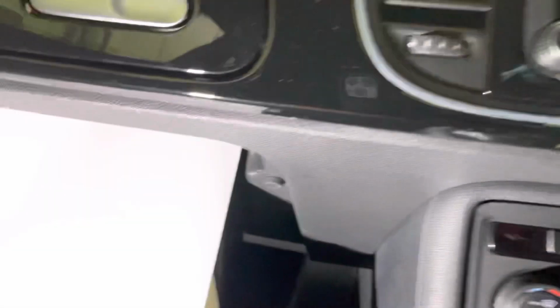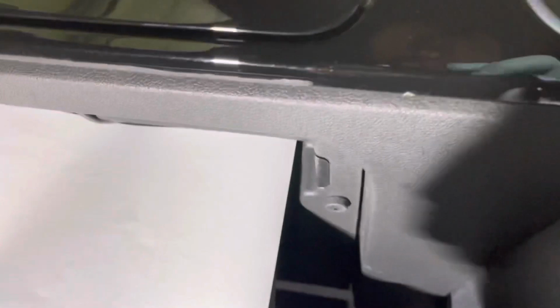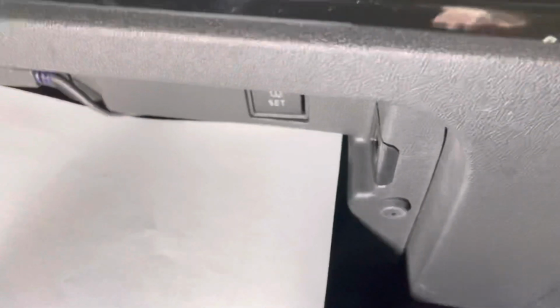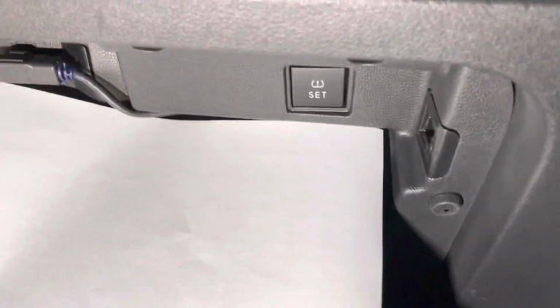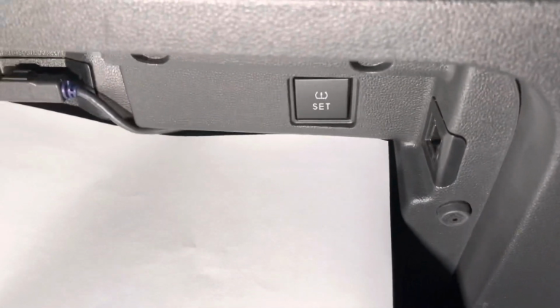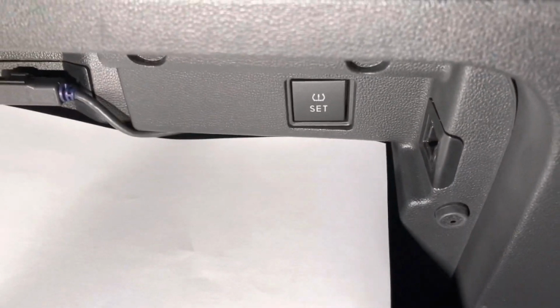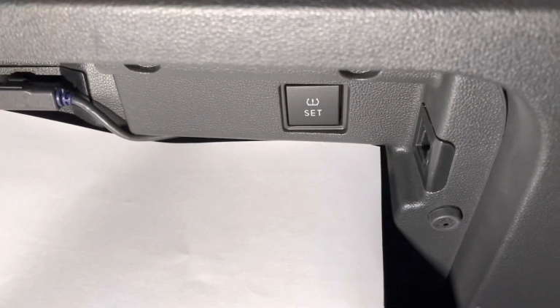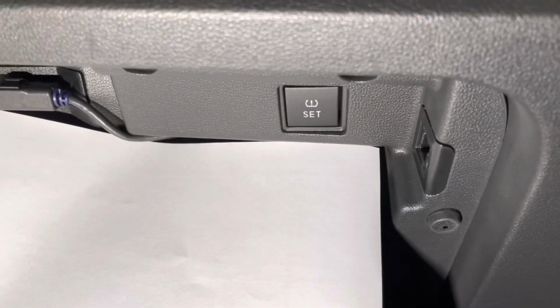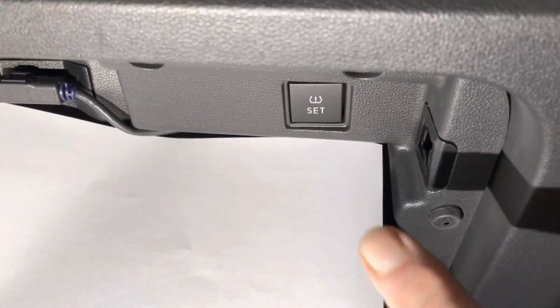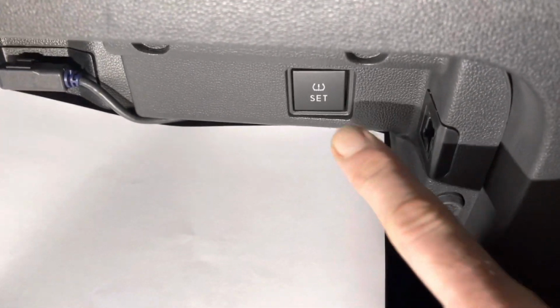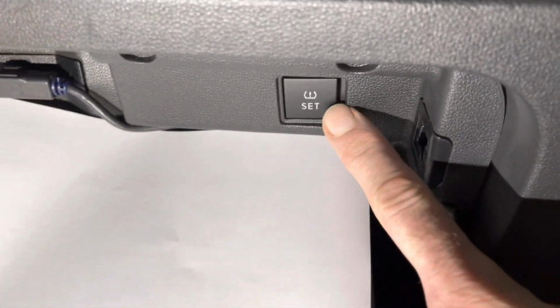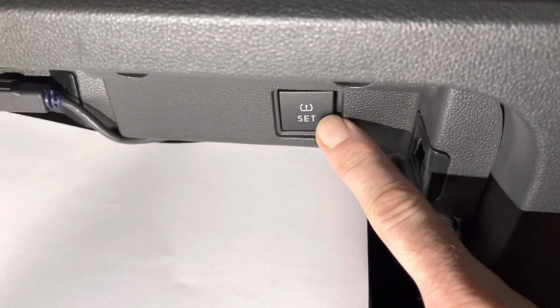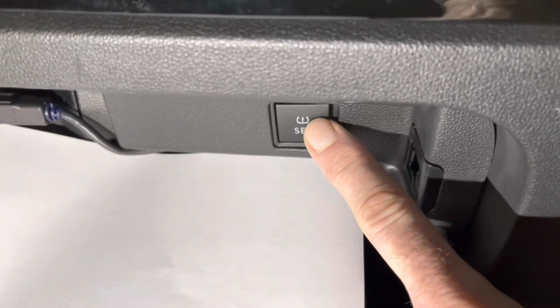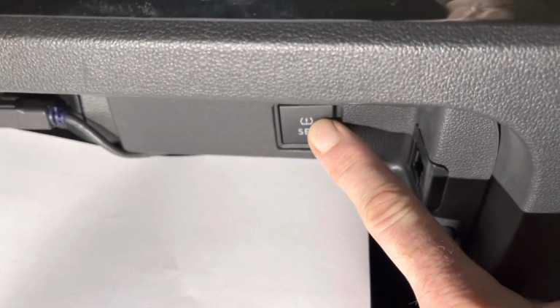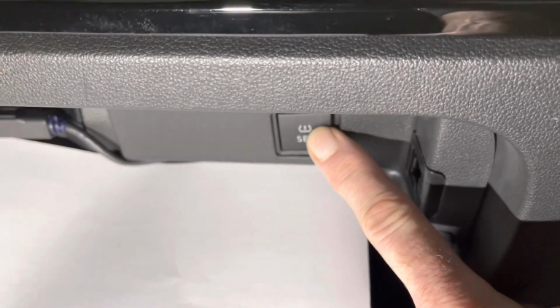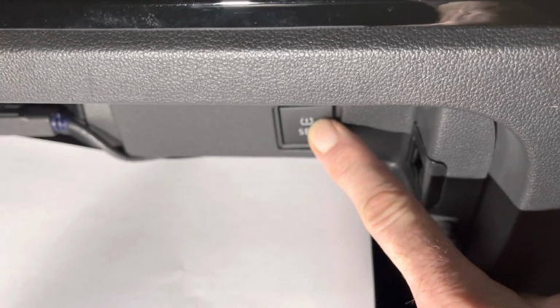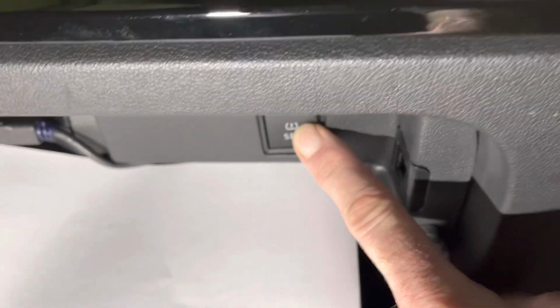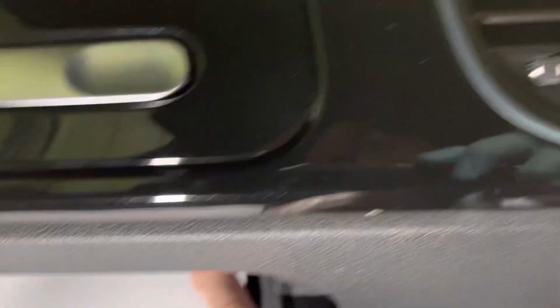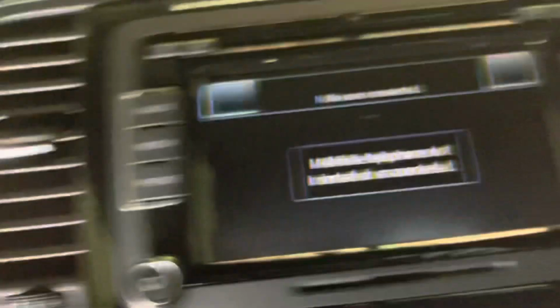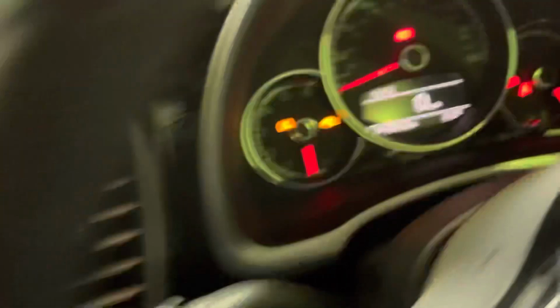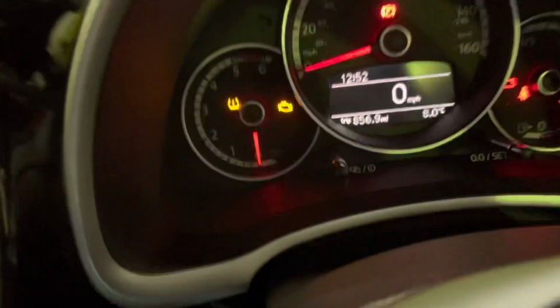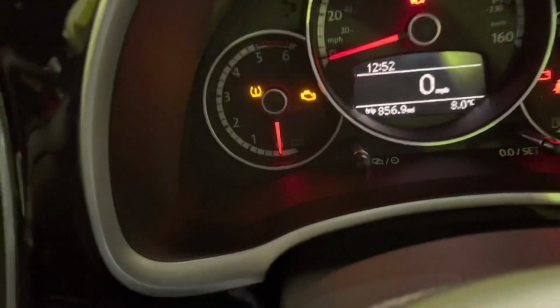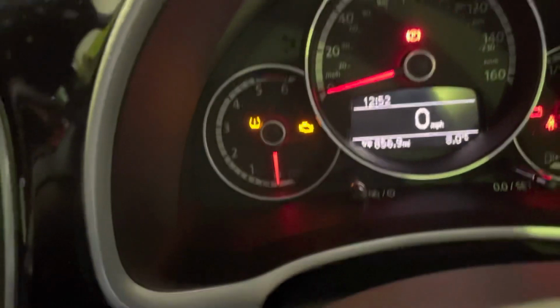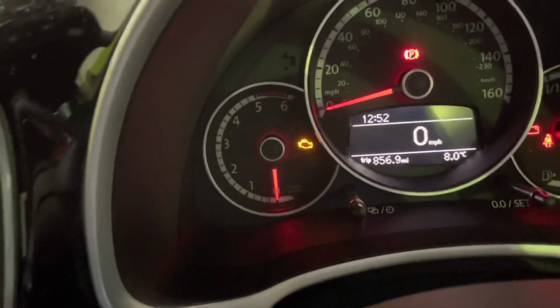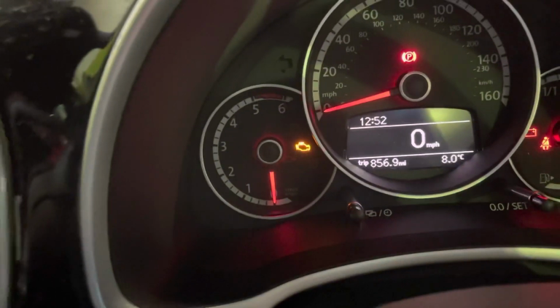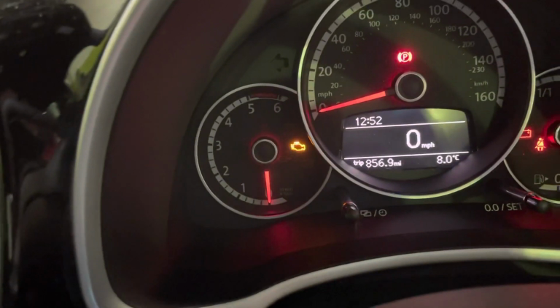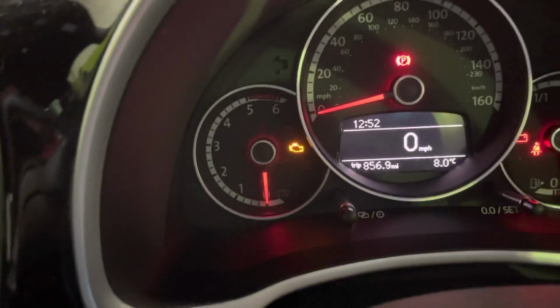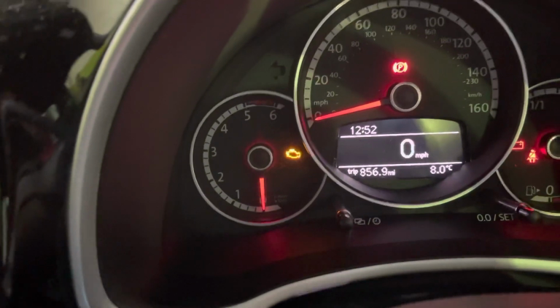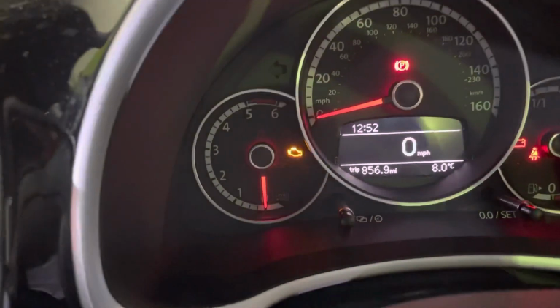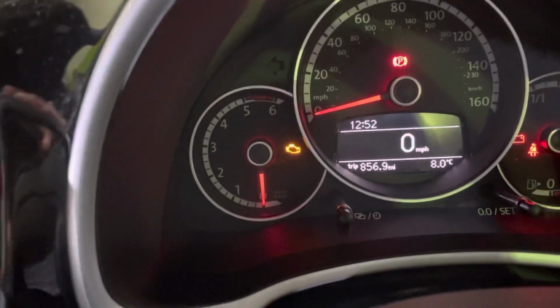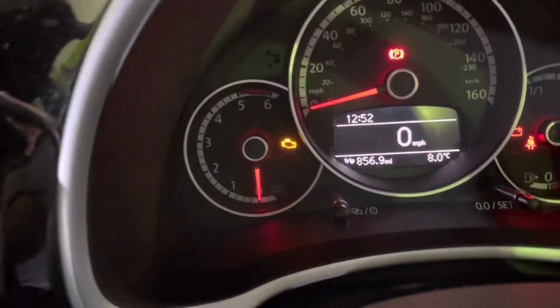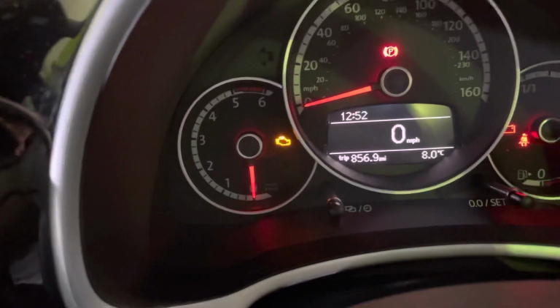So we're going to go over to the glove box, the bottom glove box, and you can see the button there. Press that, hold it — that's now reset.